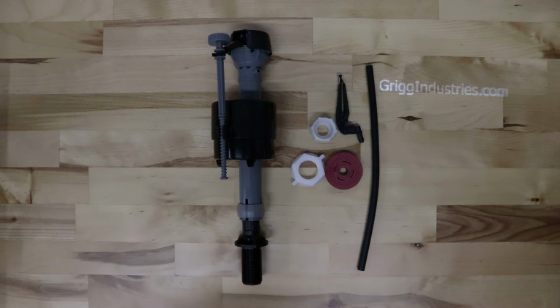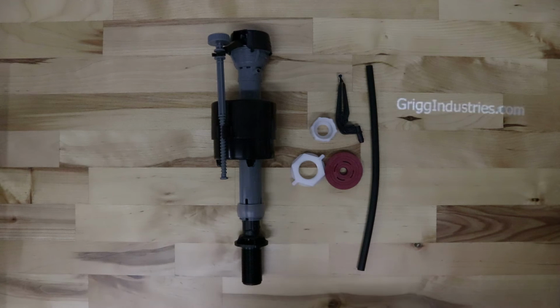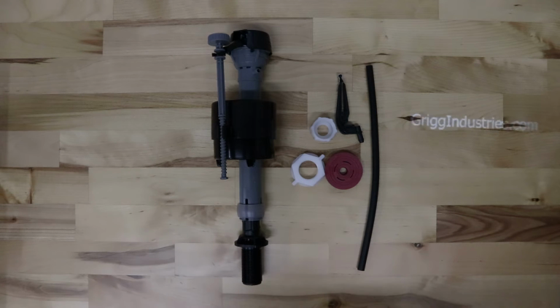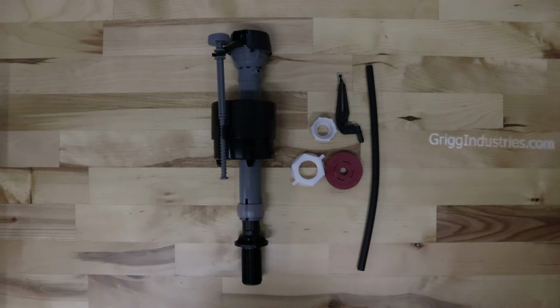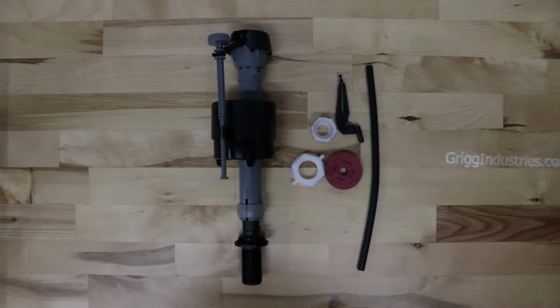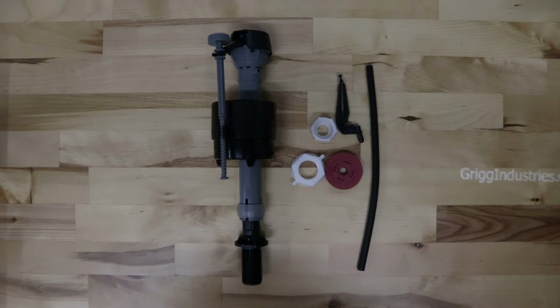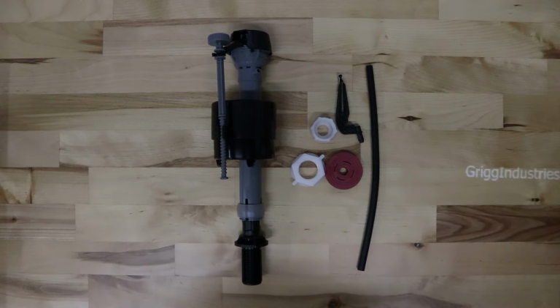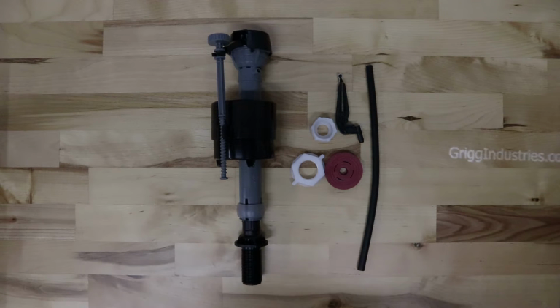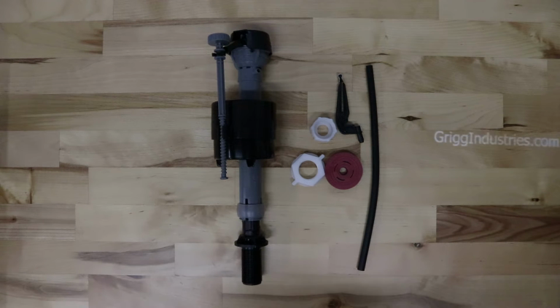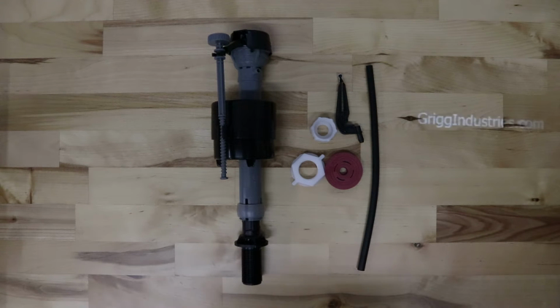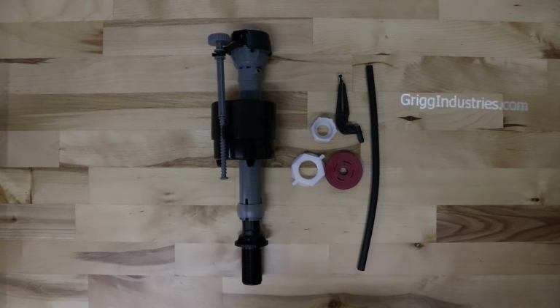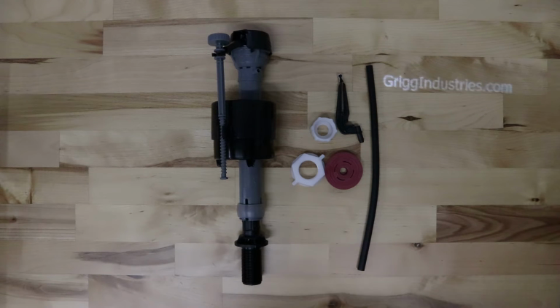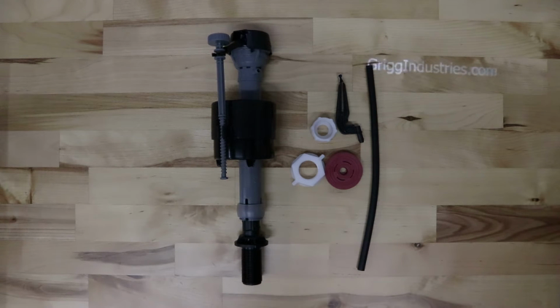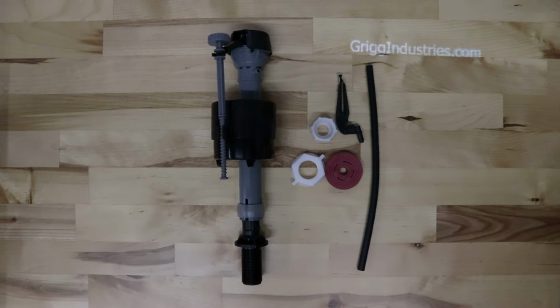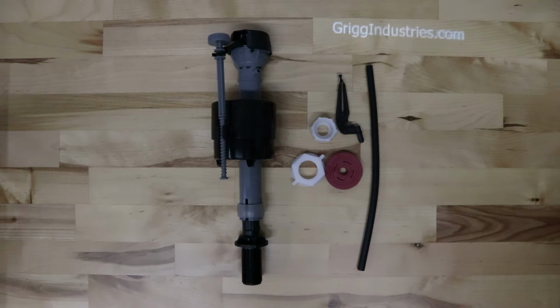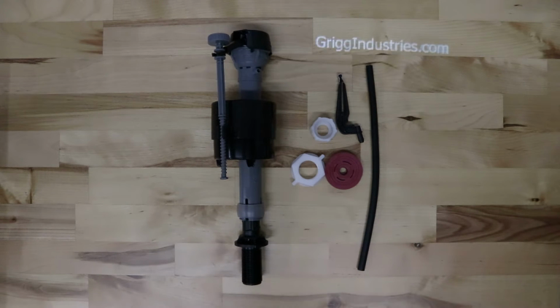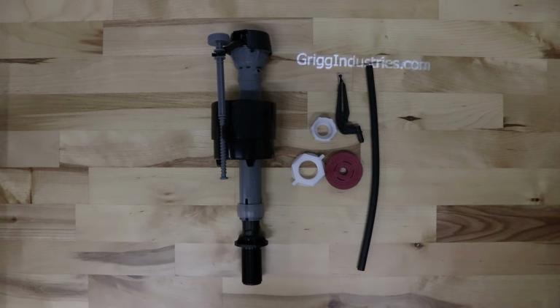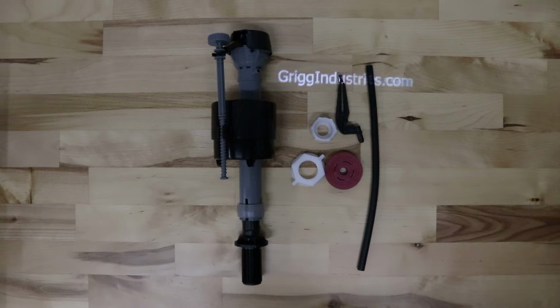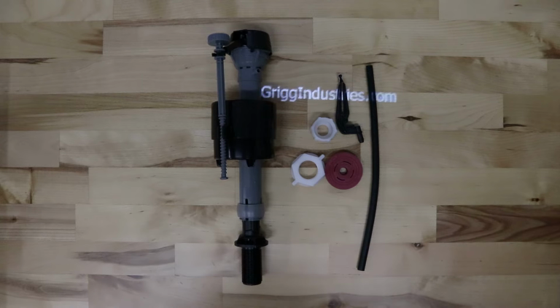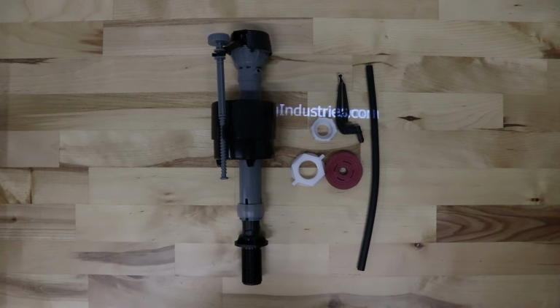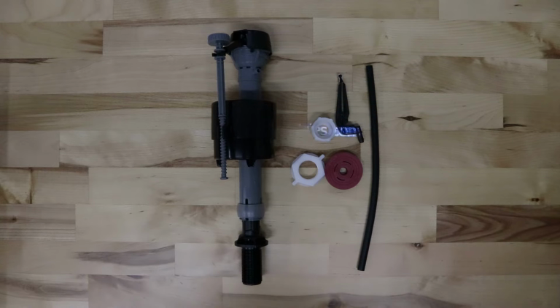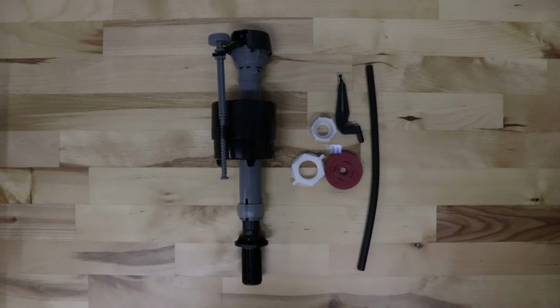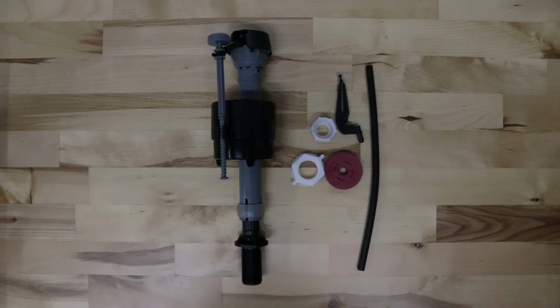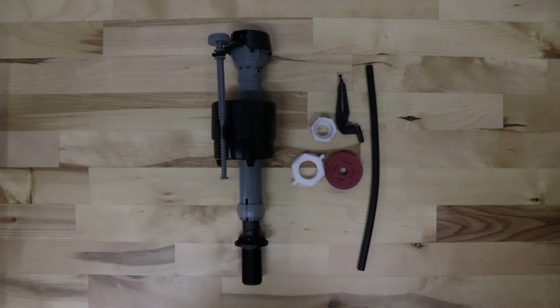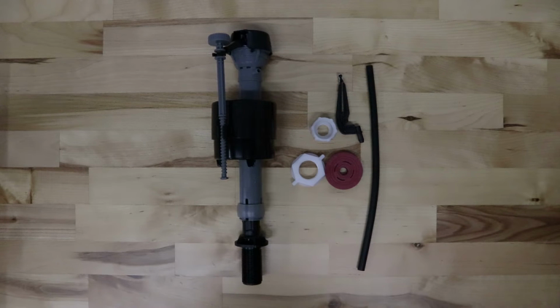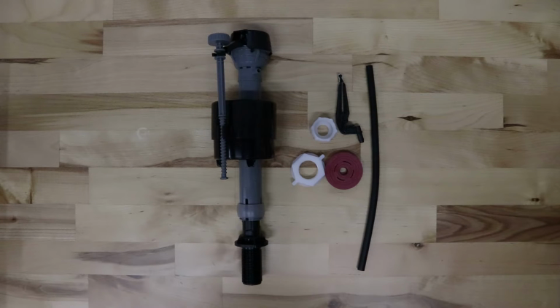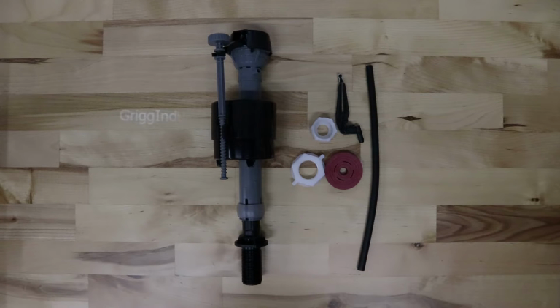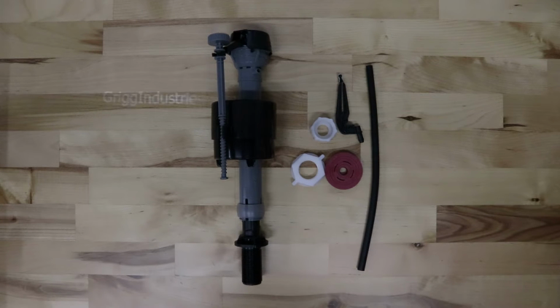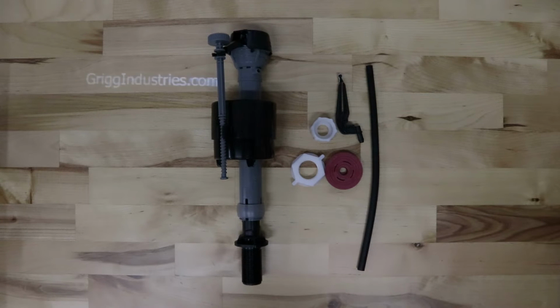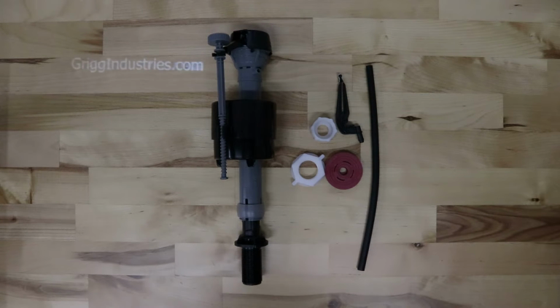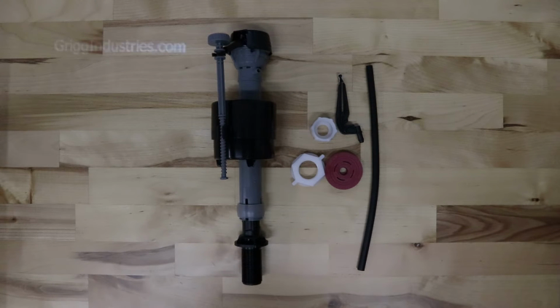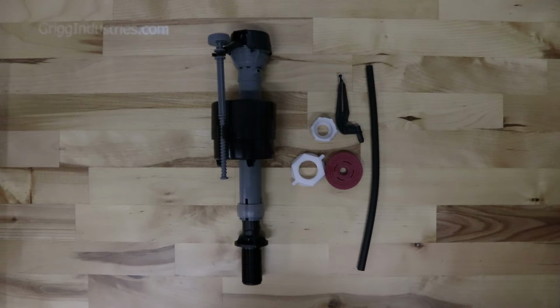This is a look at the Fluidmaster 400A fill valve. This fill valve fits multiple Mansfield toilets along with a few other brands.